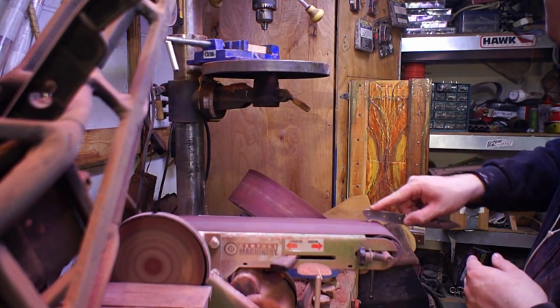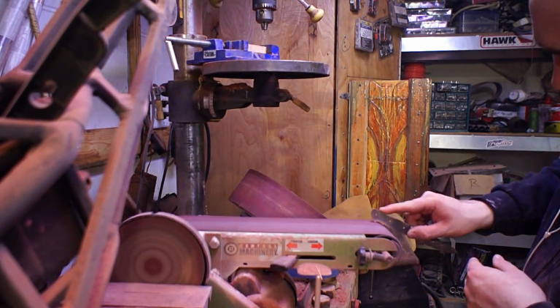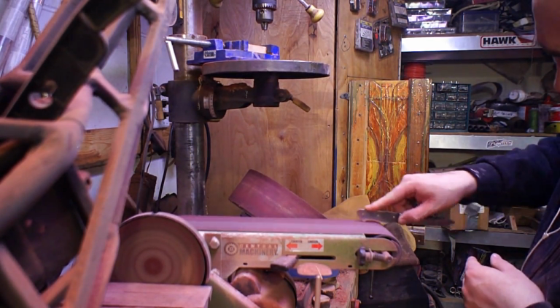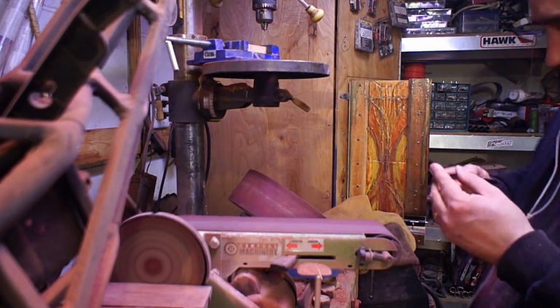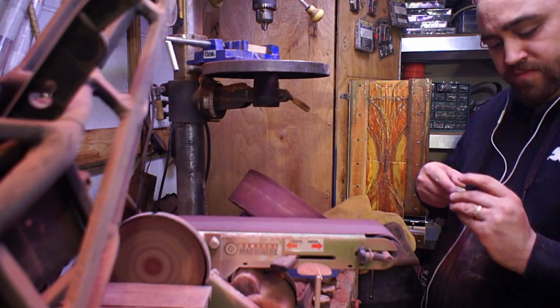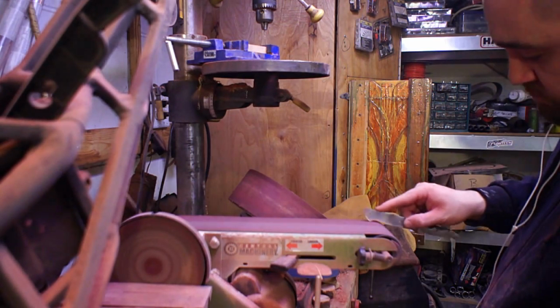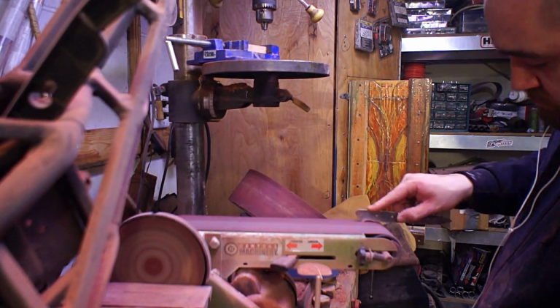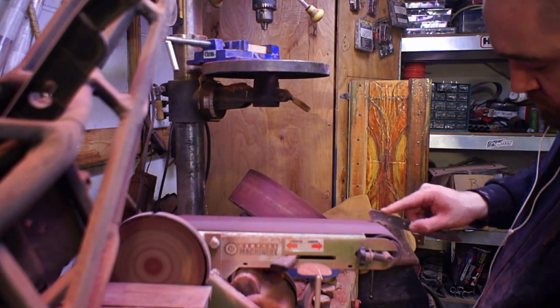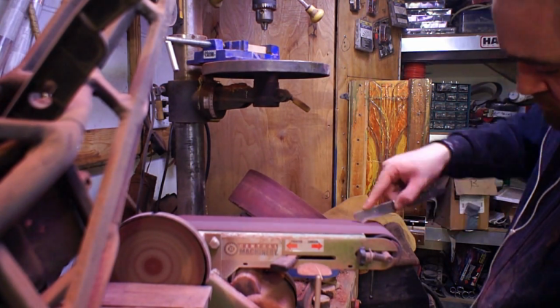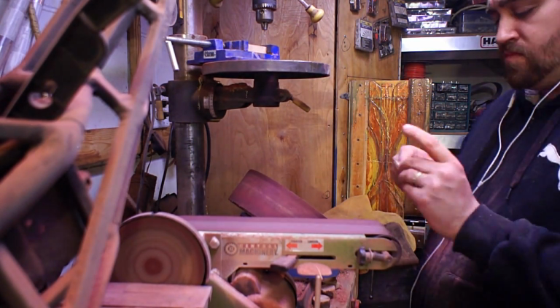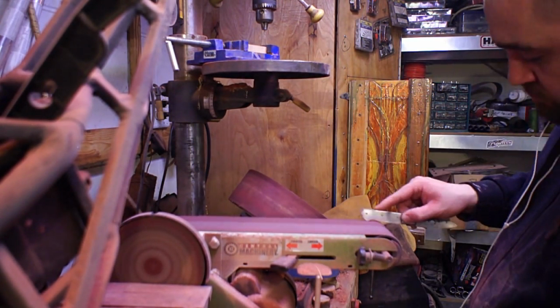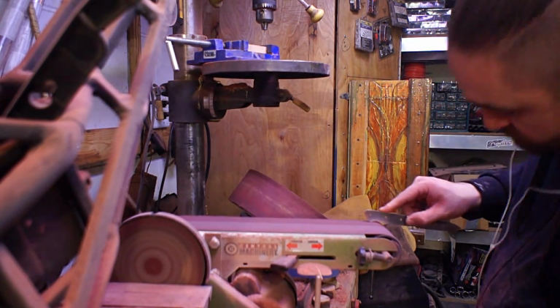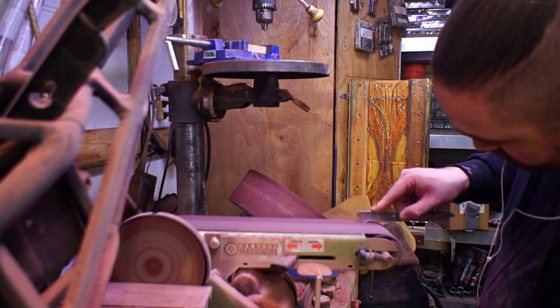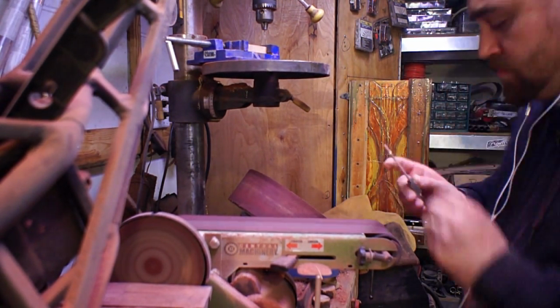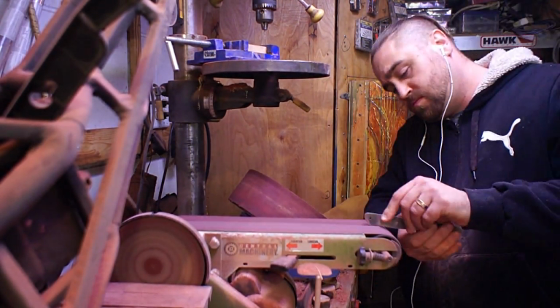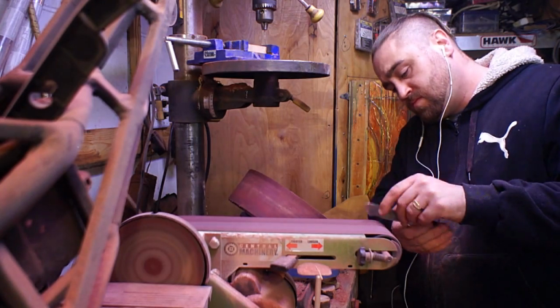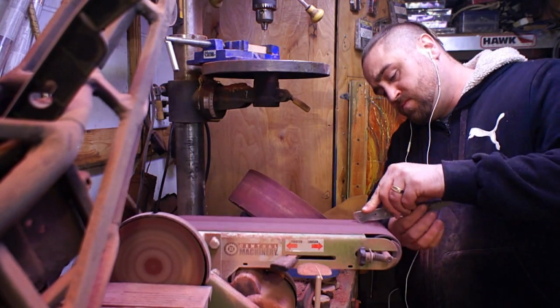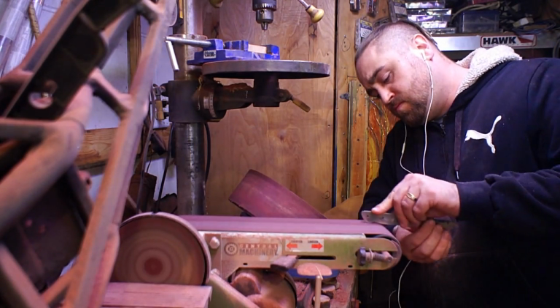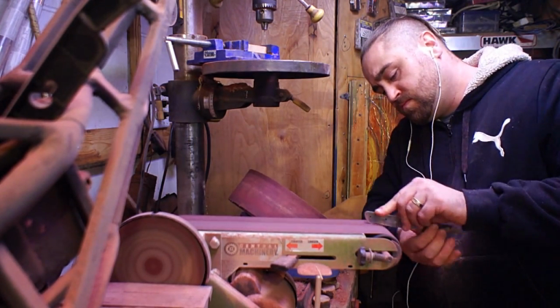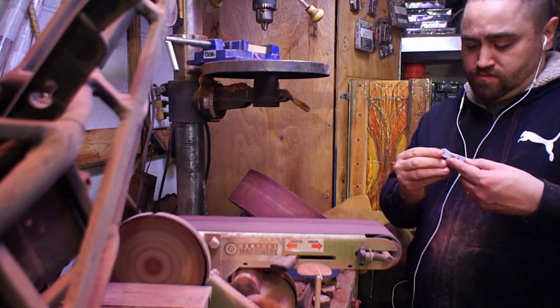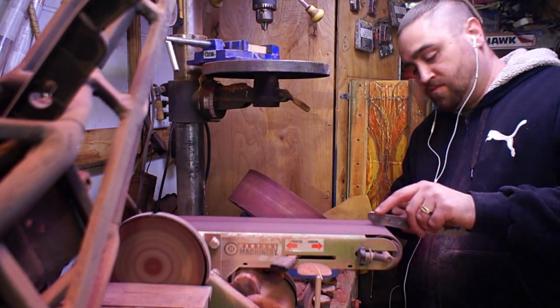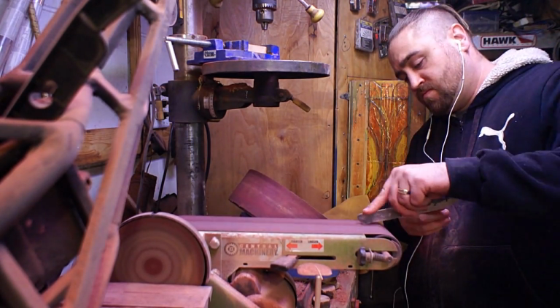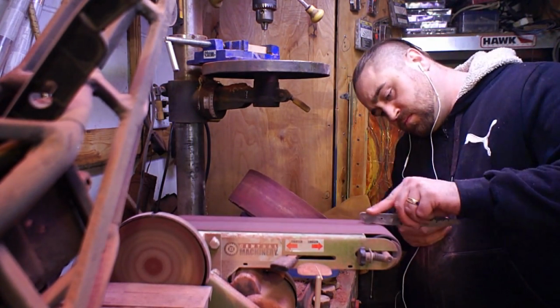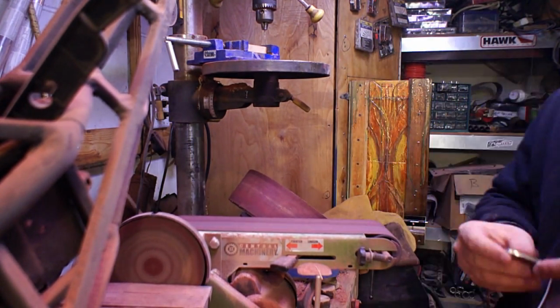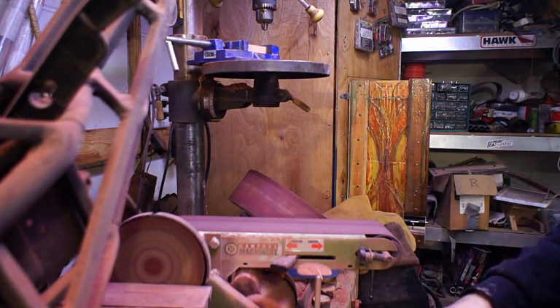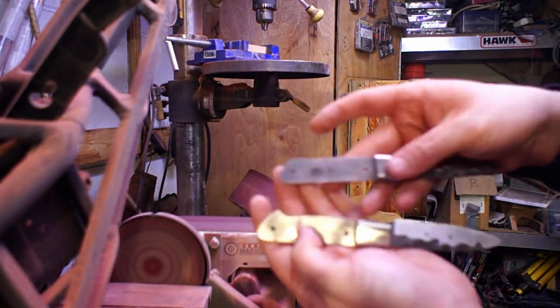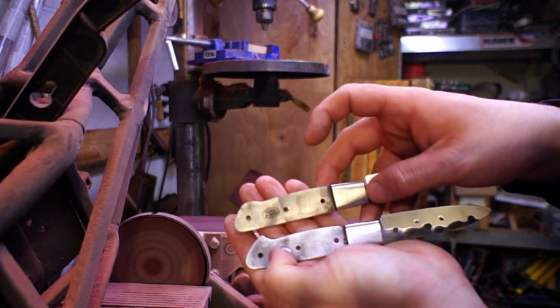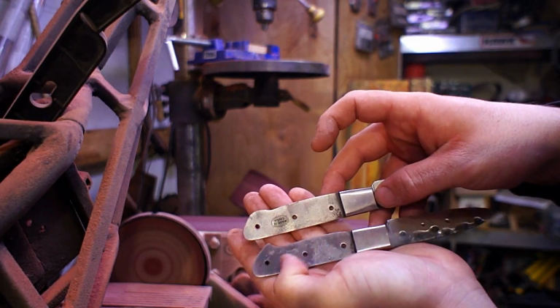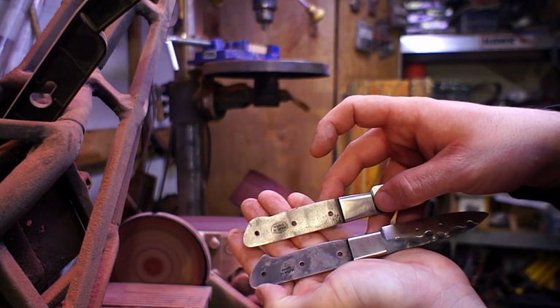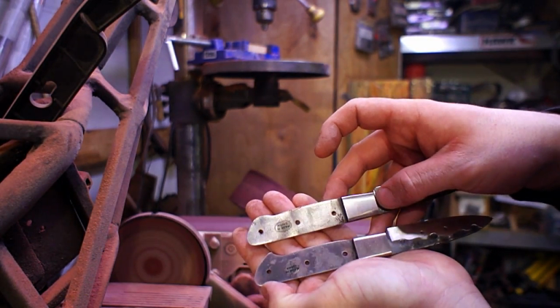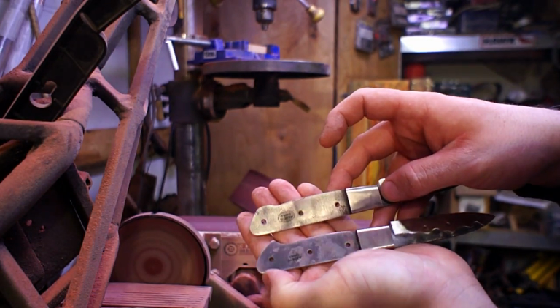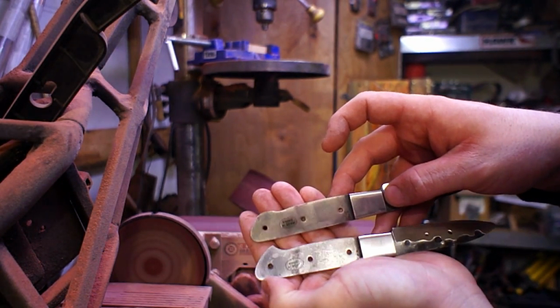When I first got these knives I held them in my hand and they had this little kind of tip coming off the back. It didn't feel very comfortable when I held it, so I wanted to take it over to the belt sander and re-profile the handle of these knives a little bit before I even started working on the scales for them.